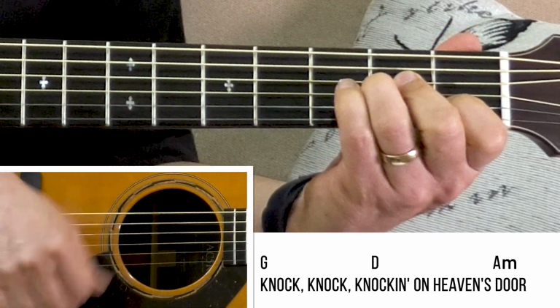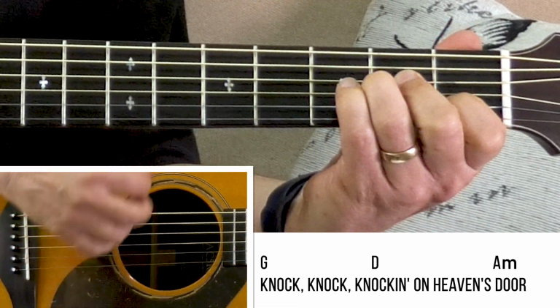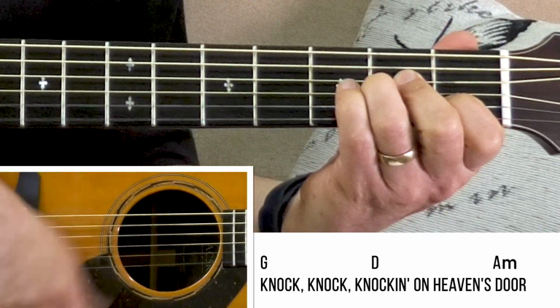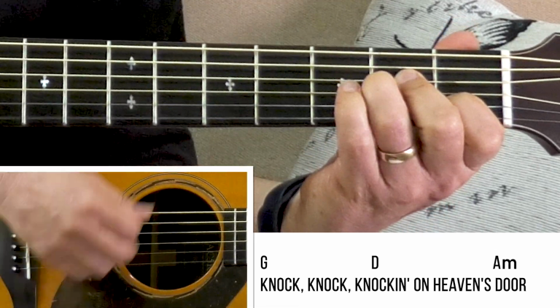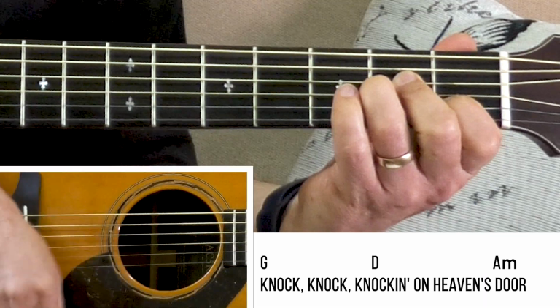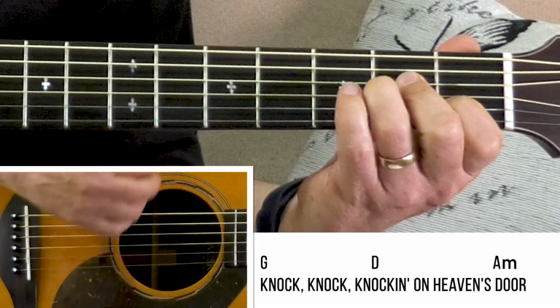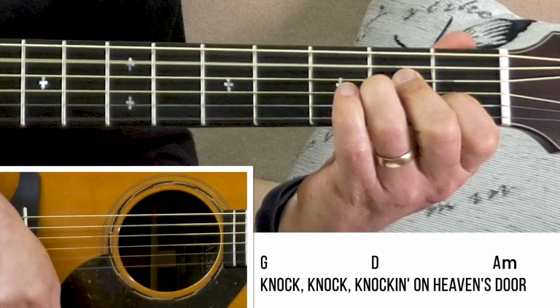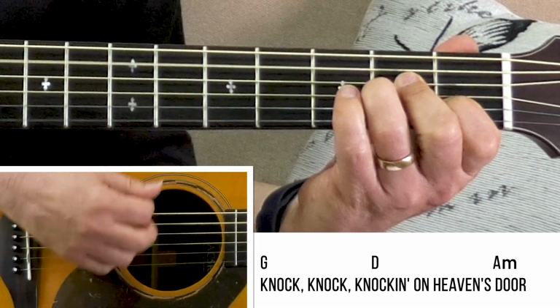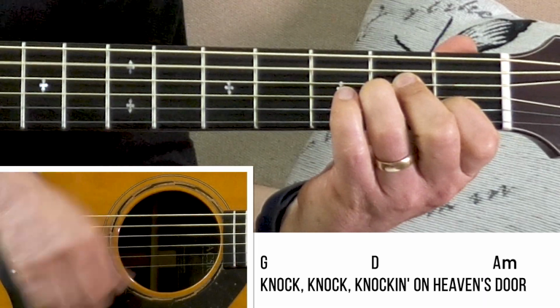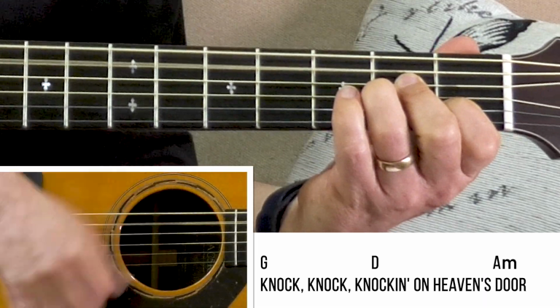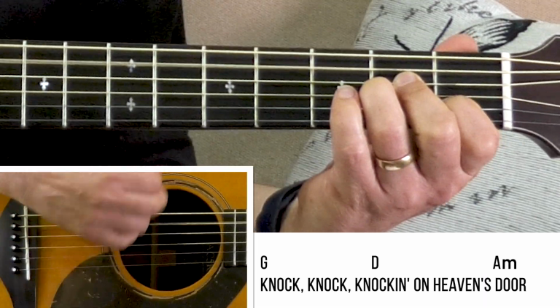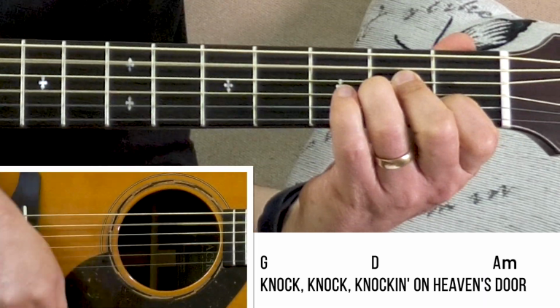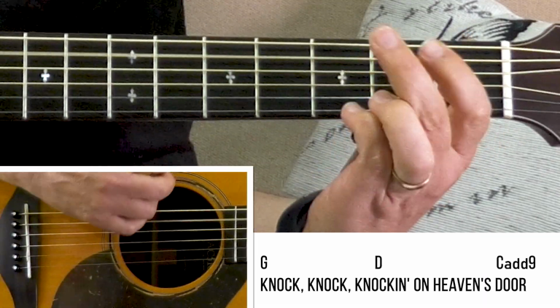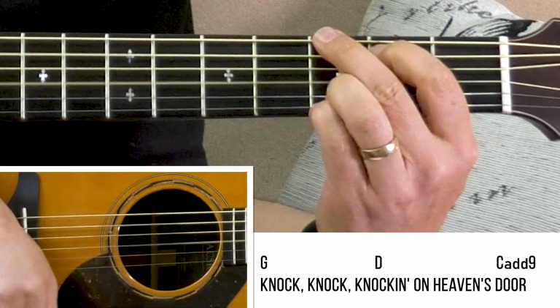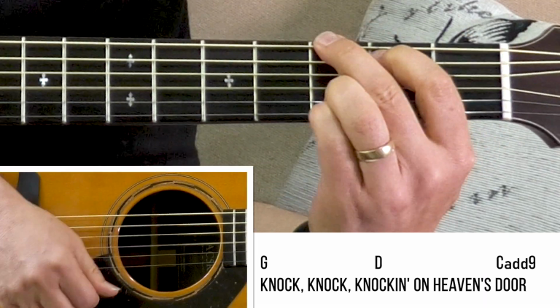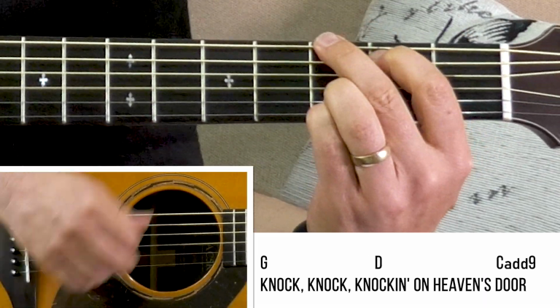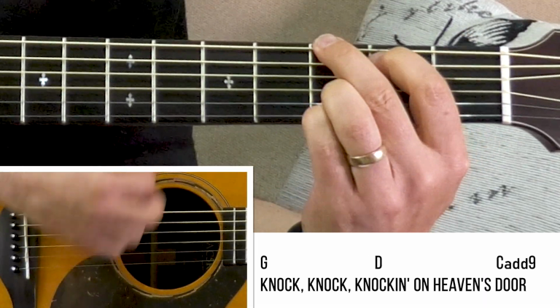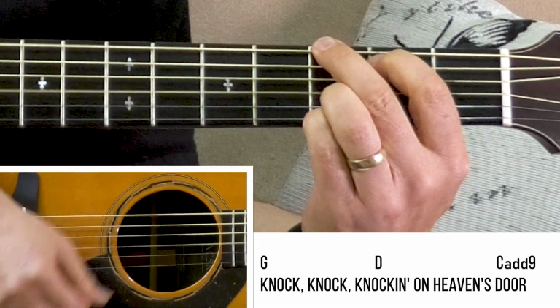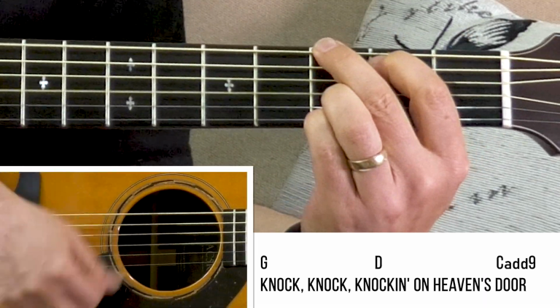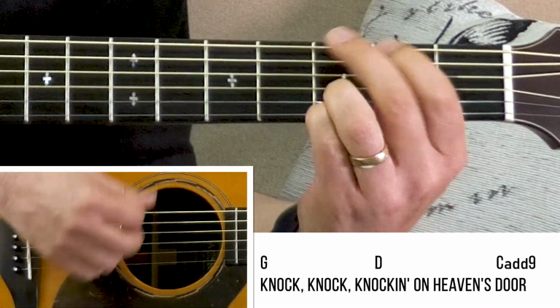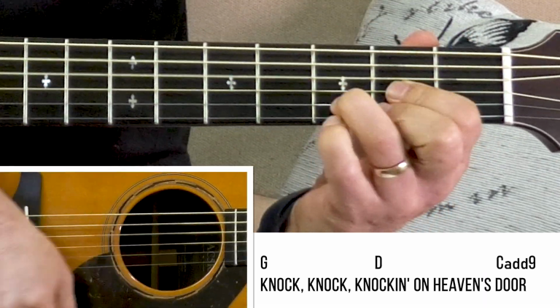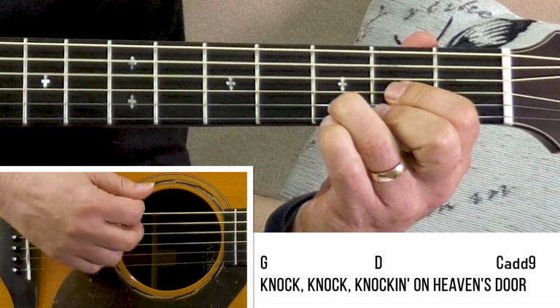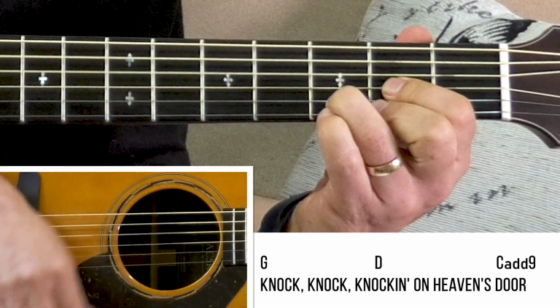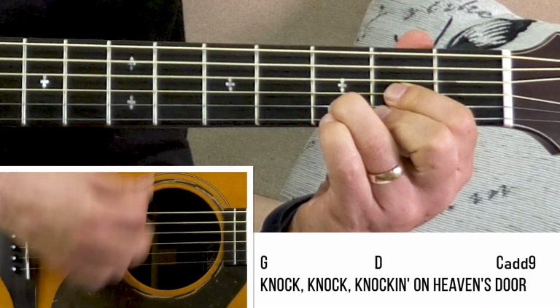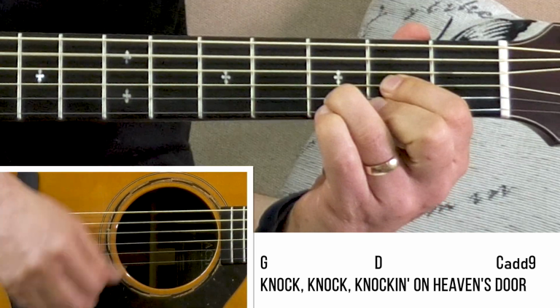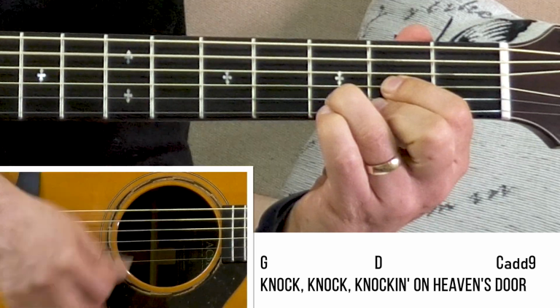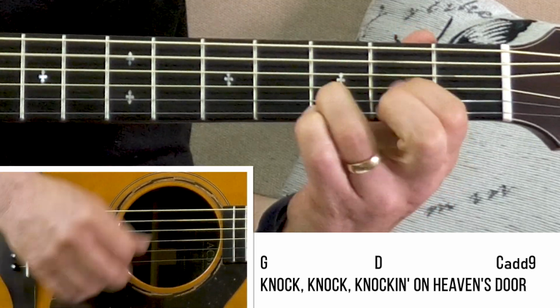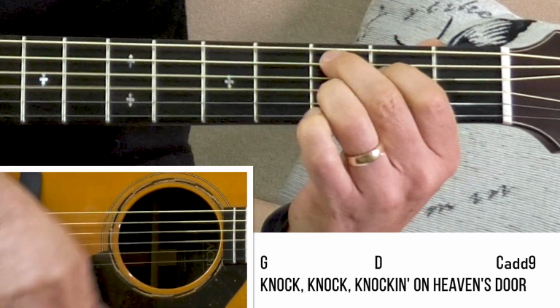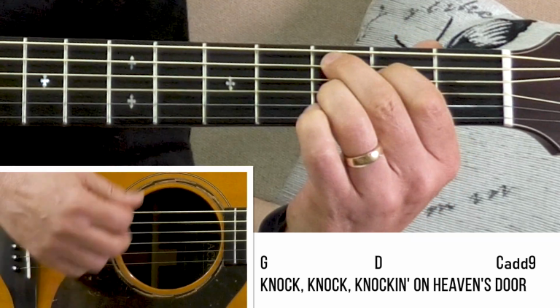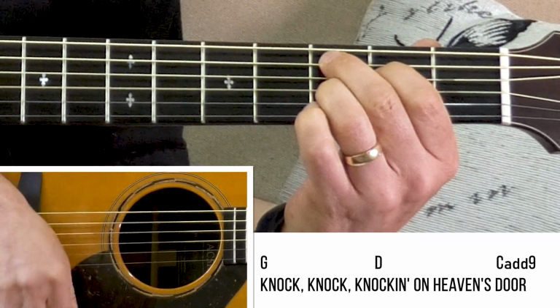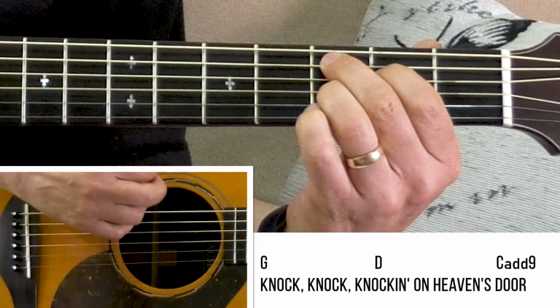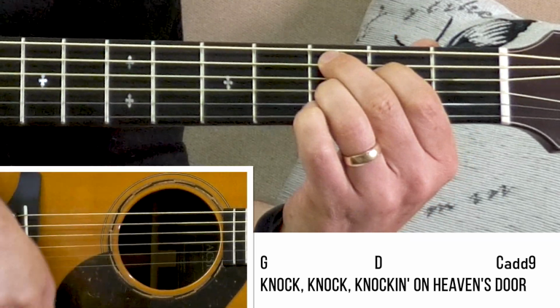Two bars A minor, back to G. Knock, knock, knocking on heaven's door — to the C chord.